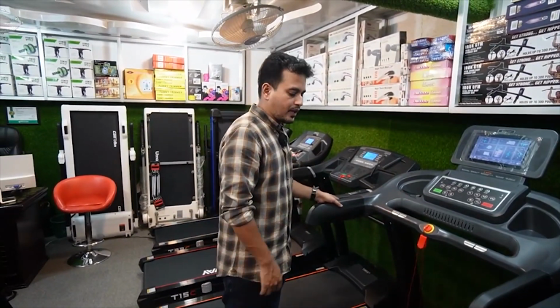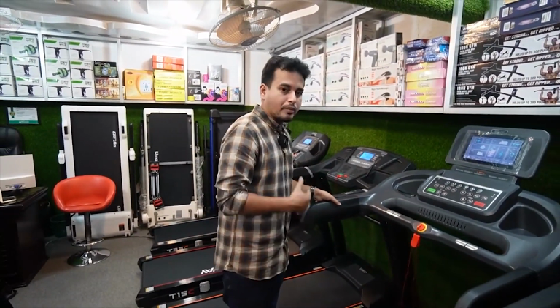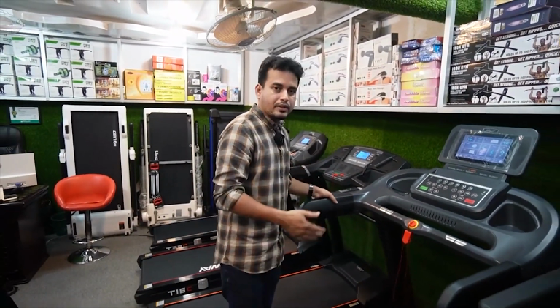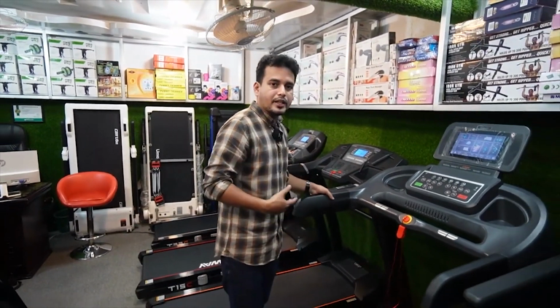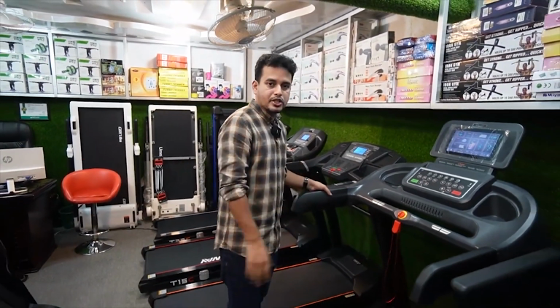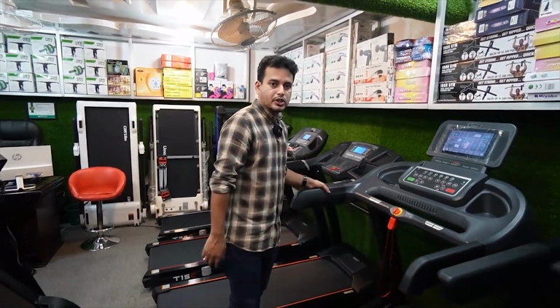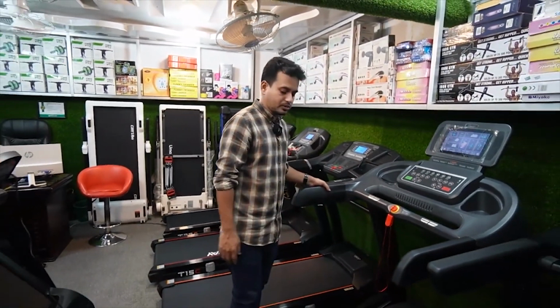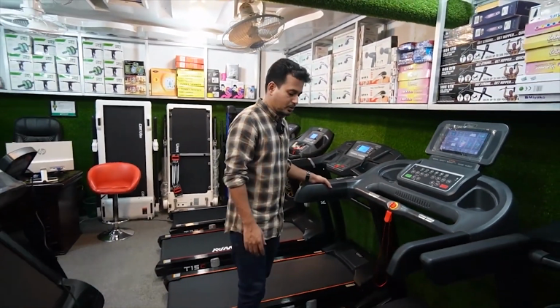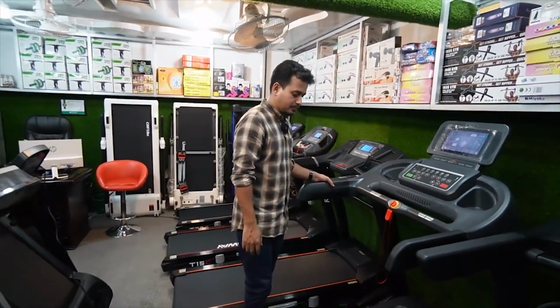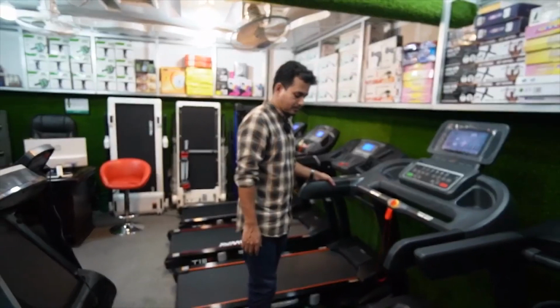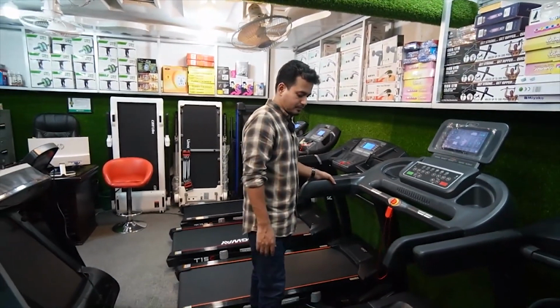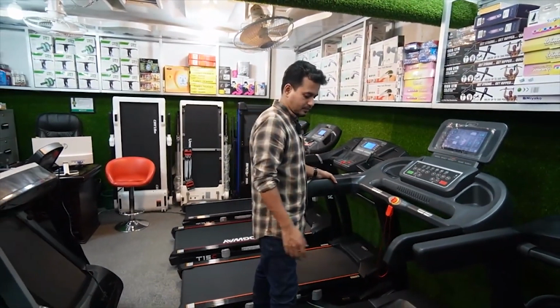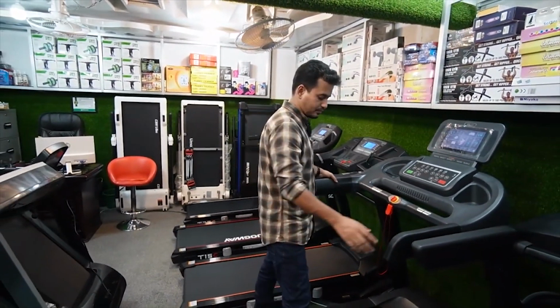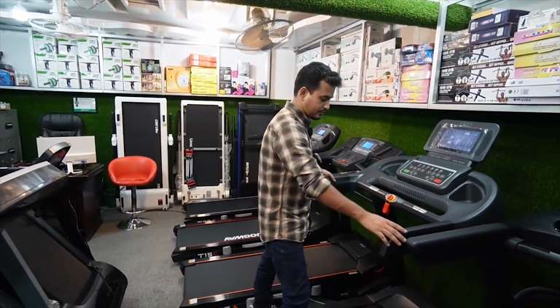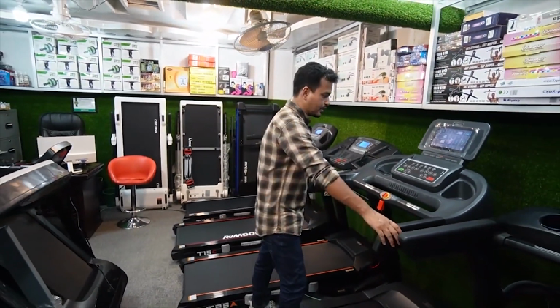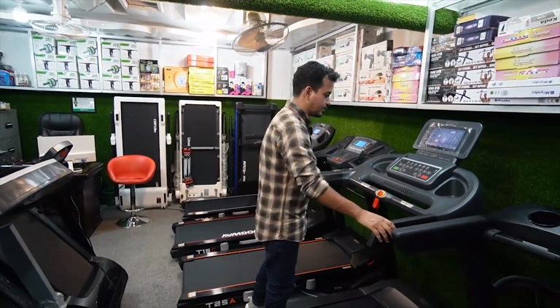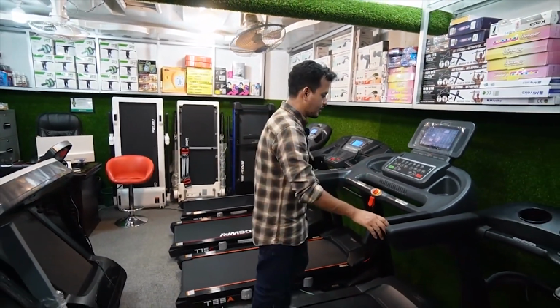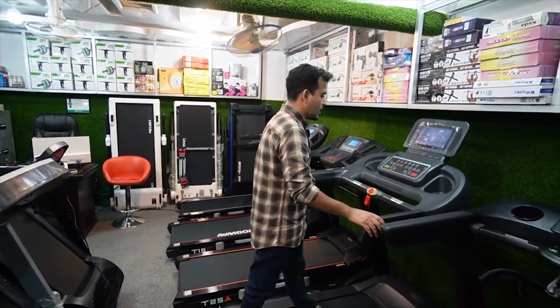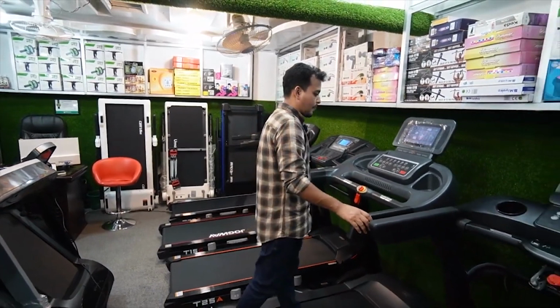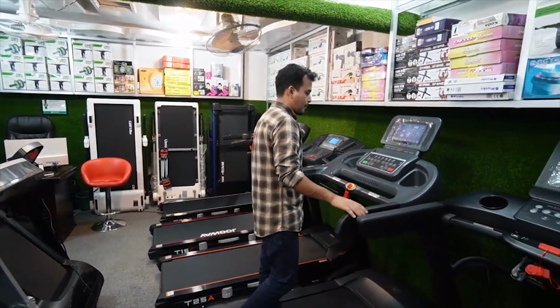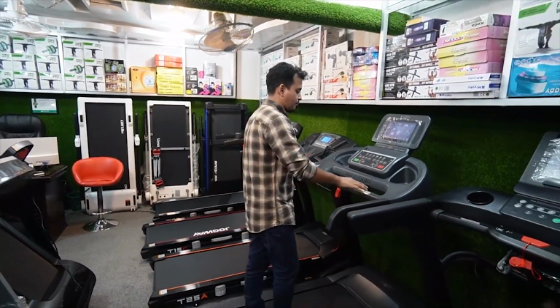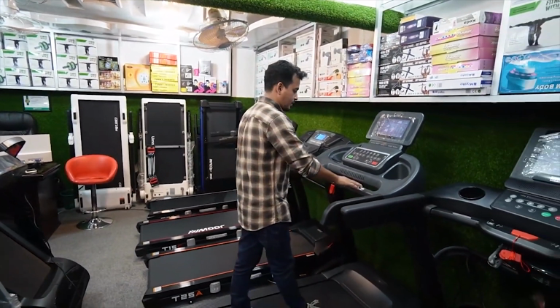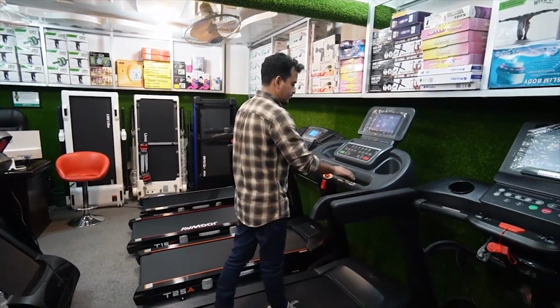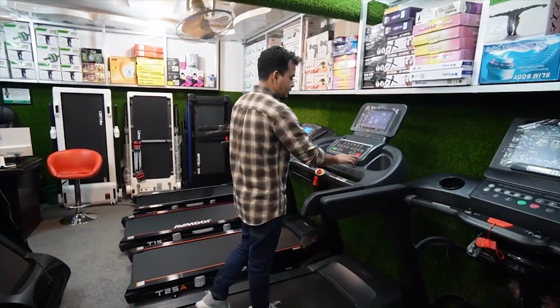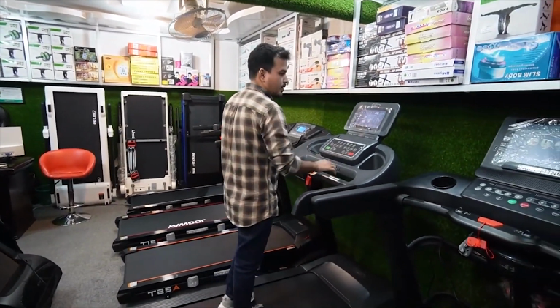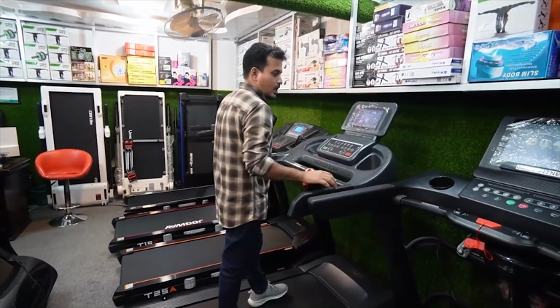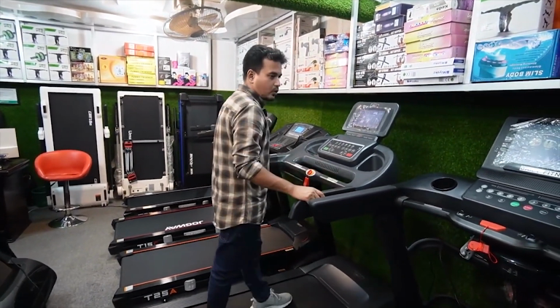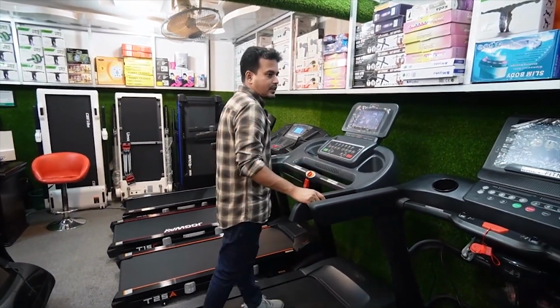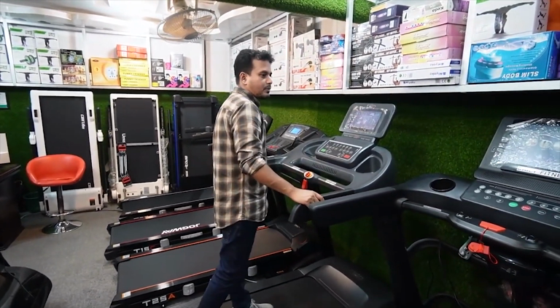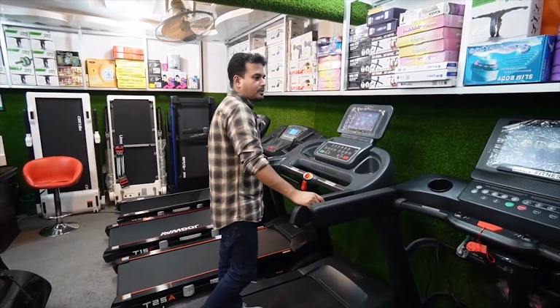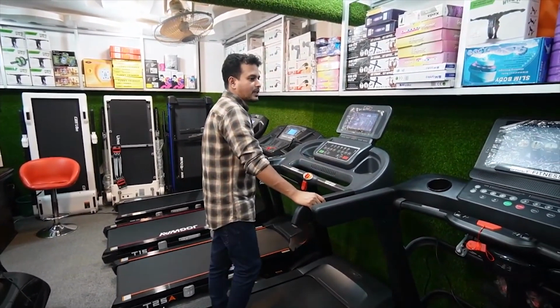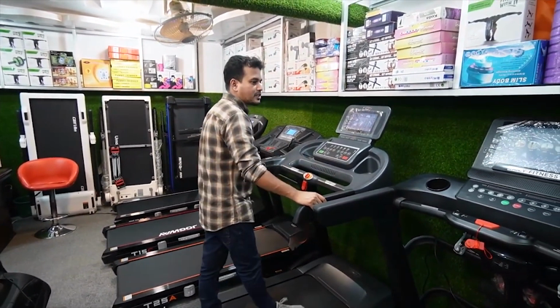Free home delivery and installation. Free installation, free home delivery. Outside Dhaka, the Dakar courier service will be provided to you.